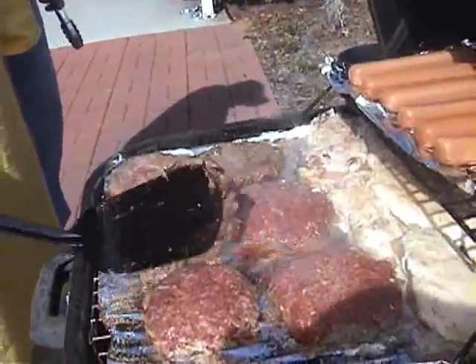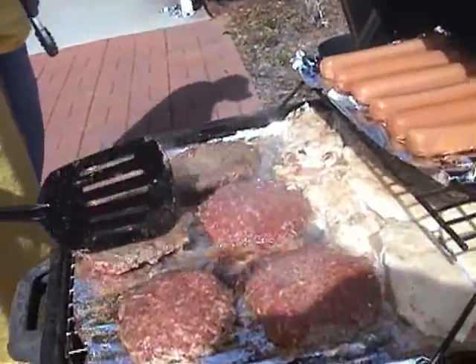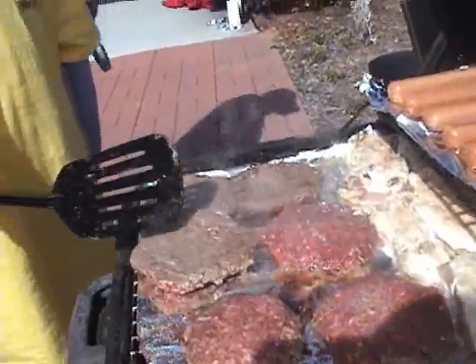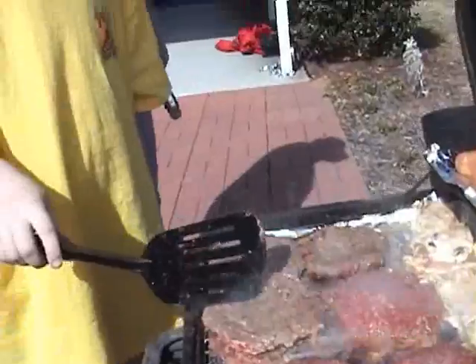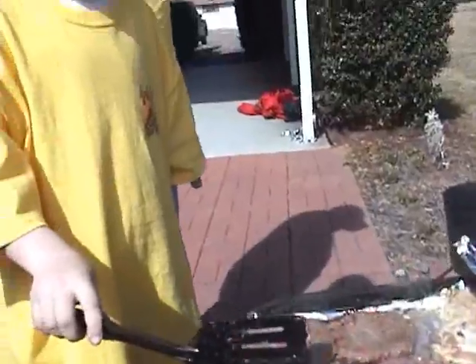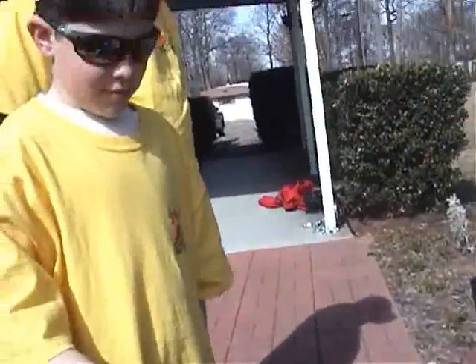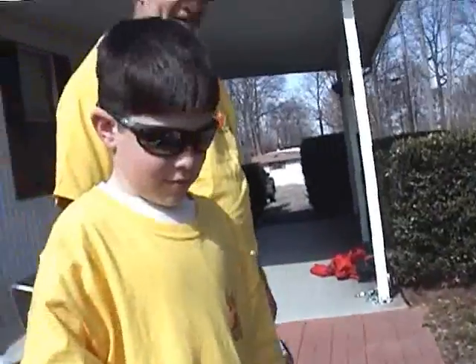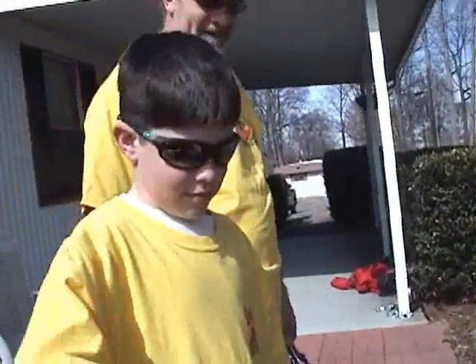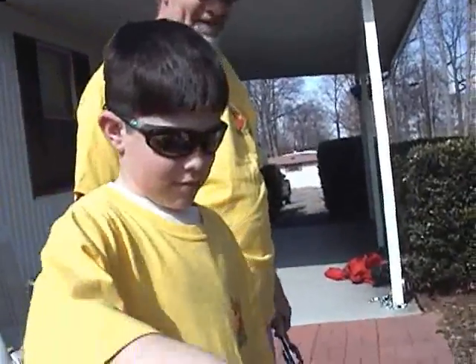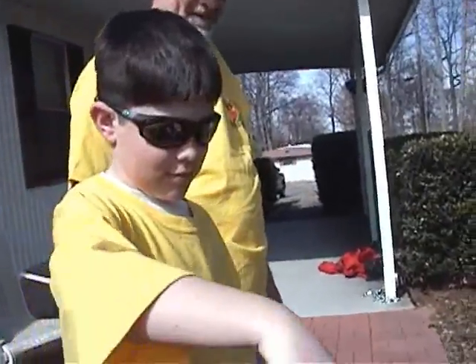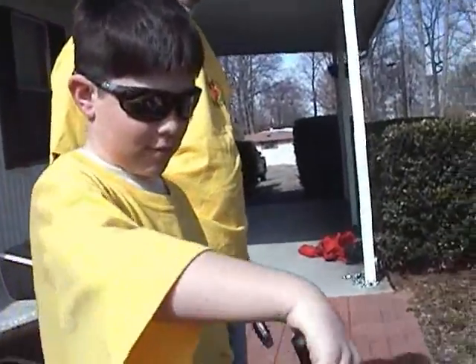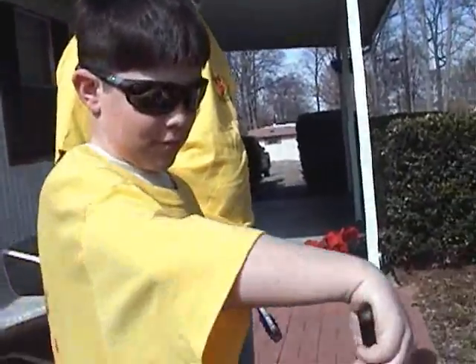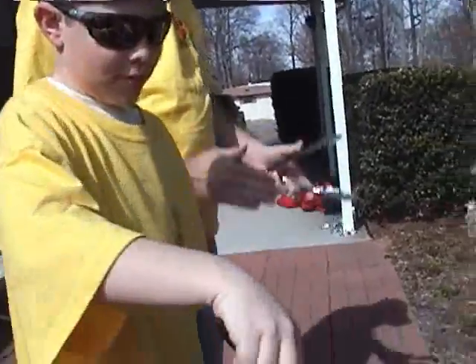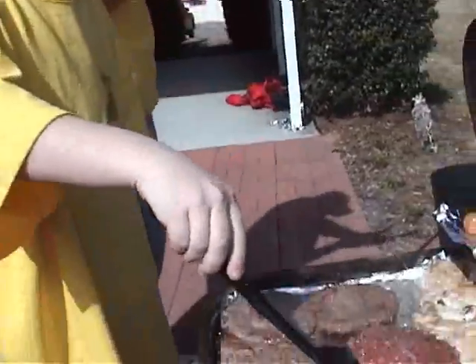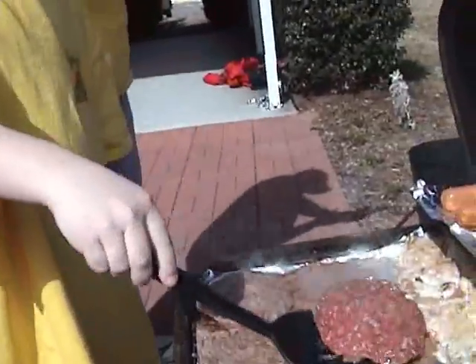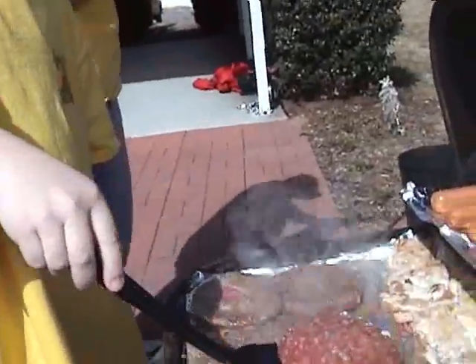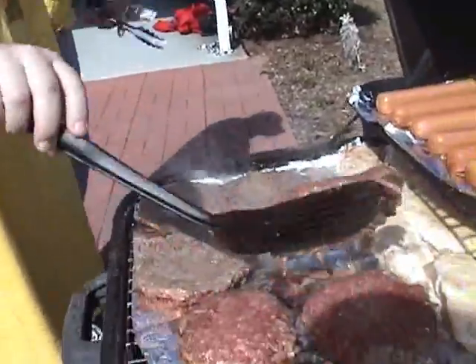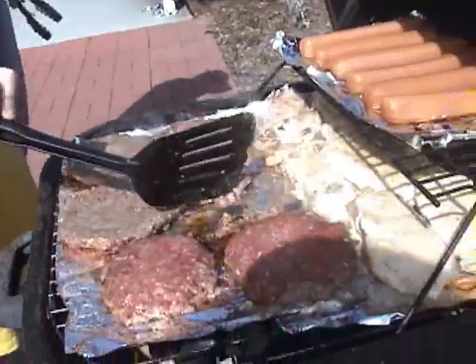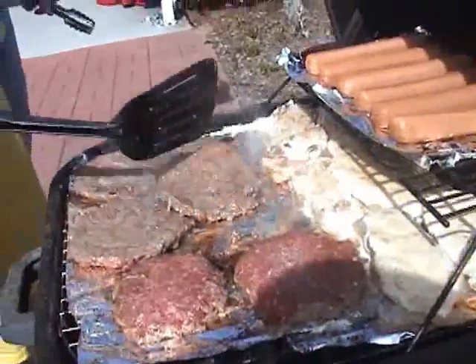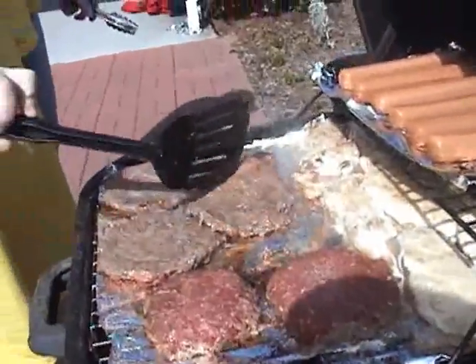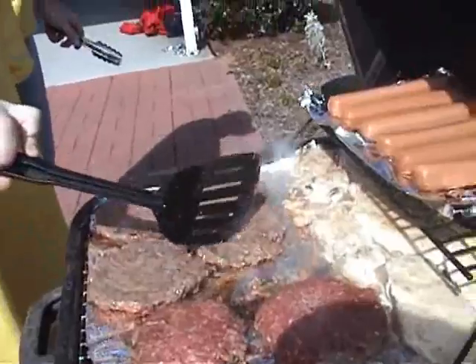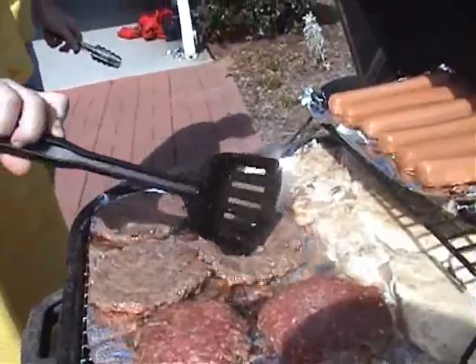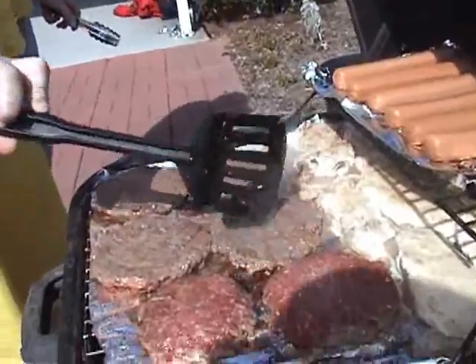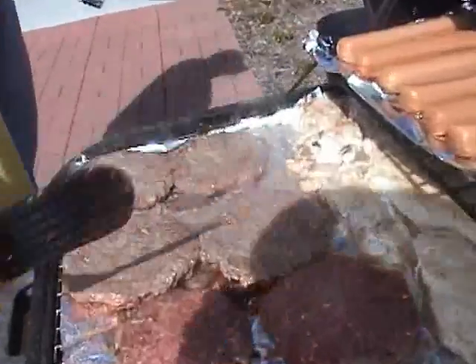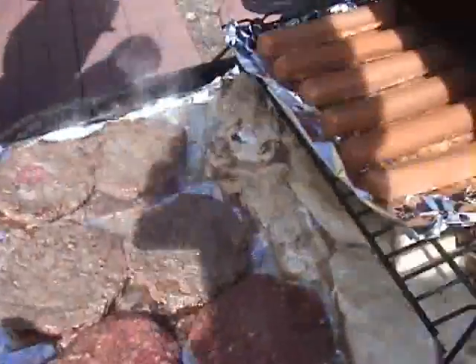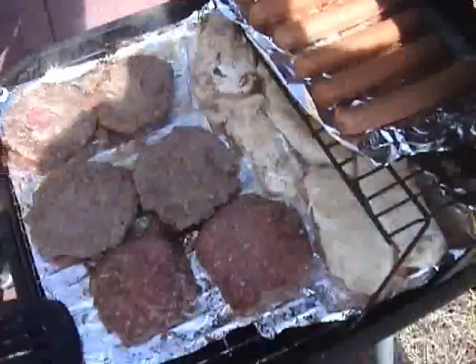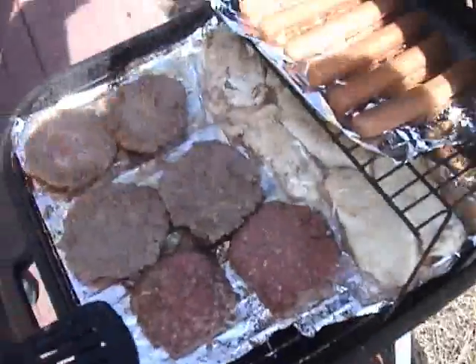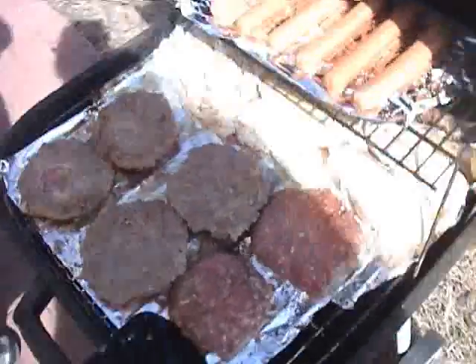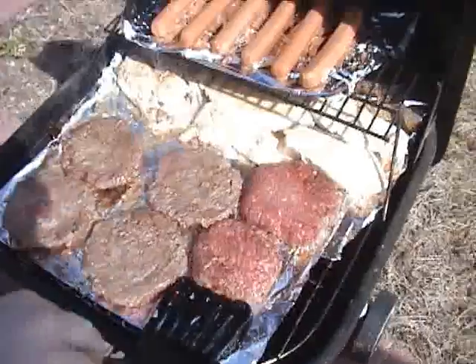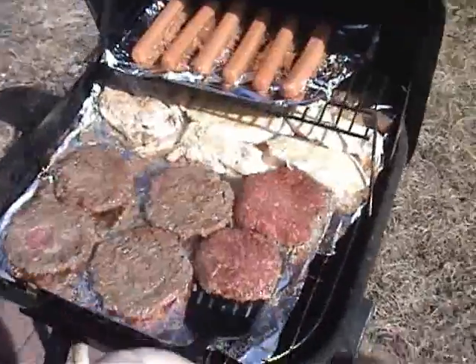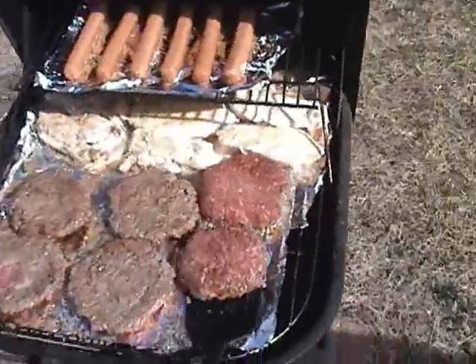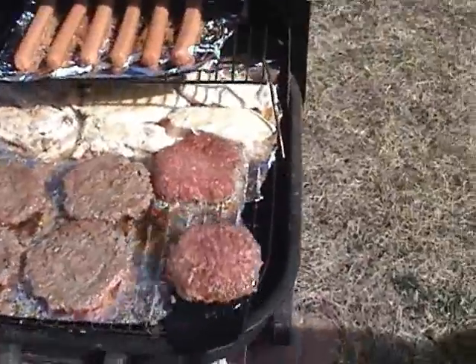CJ with his first ever flip of the grill — big round of applause. Outstanding. Good job. Very impressive.